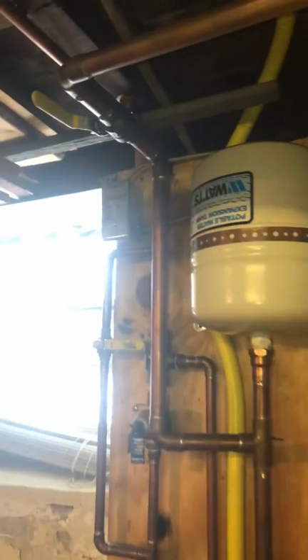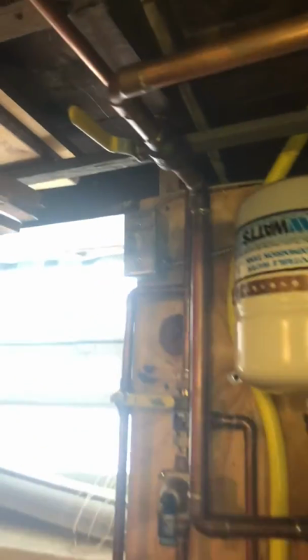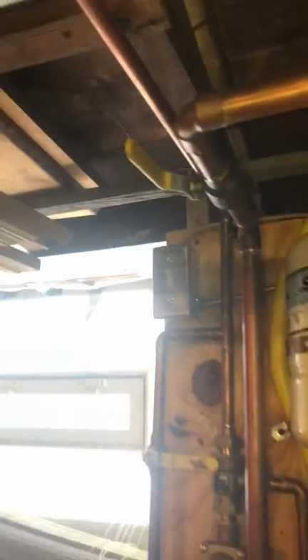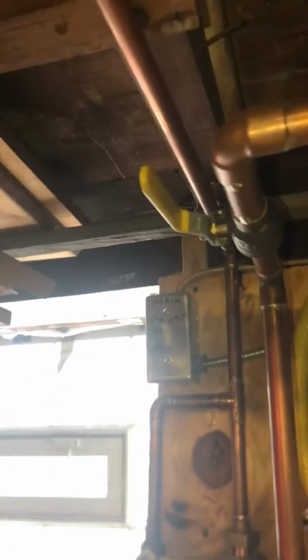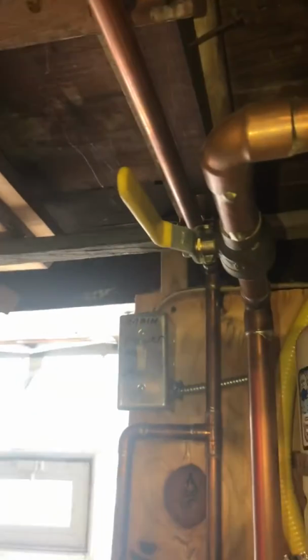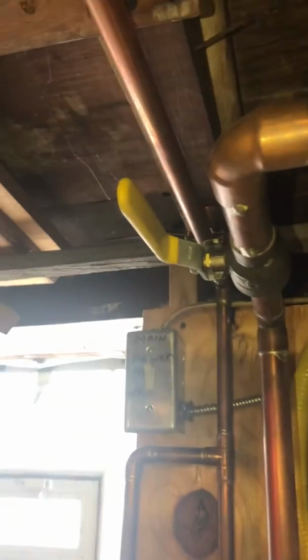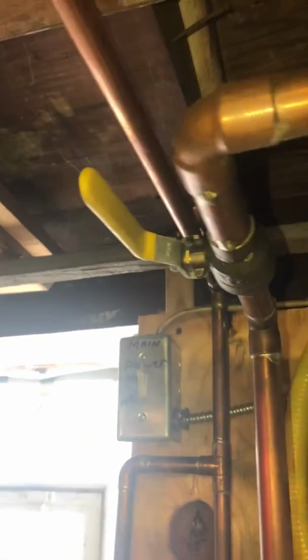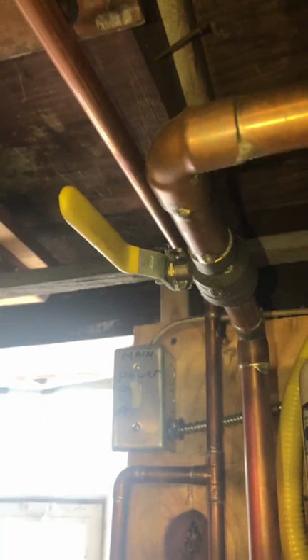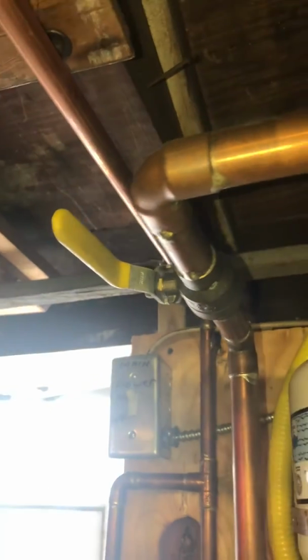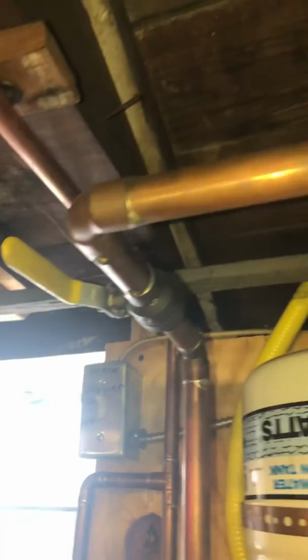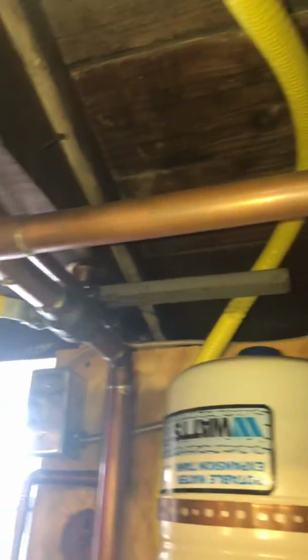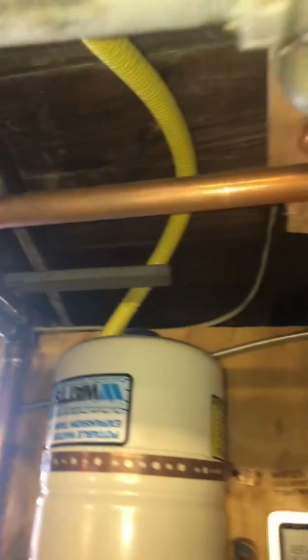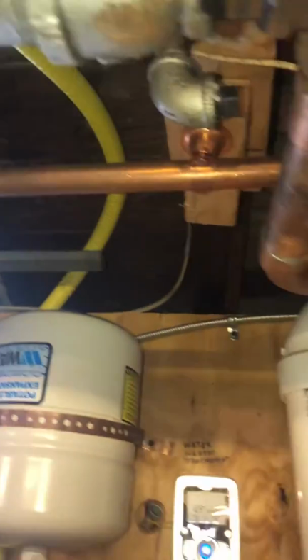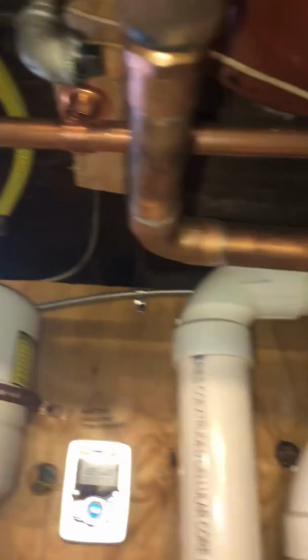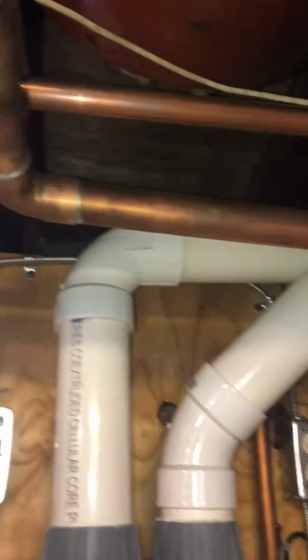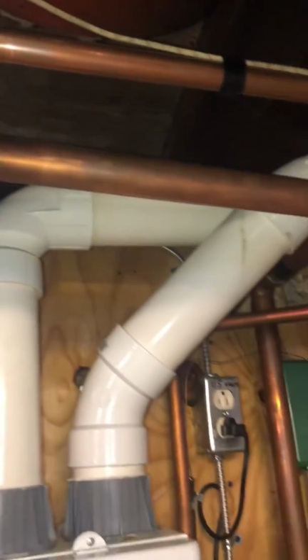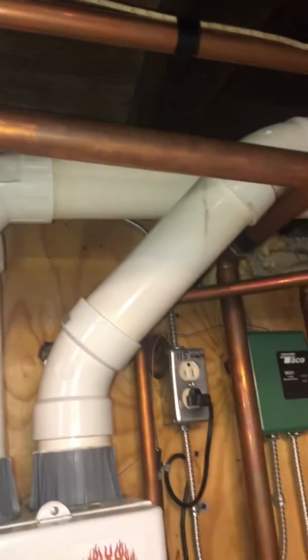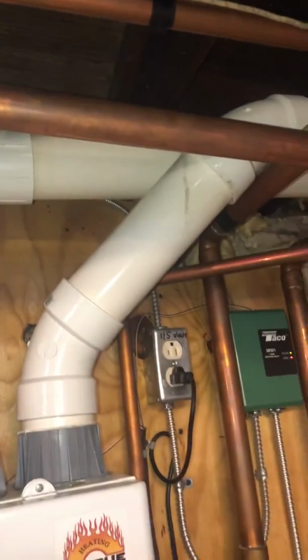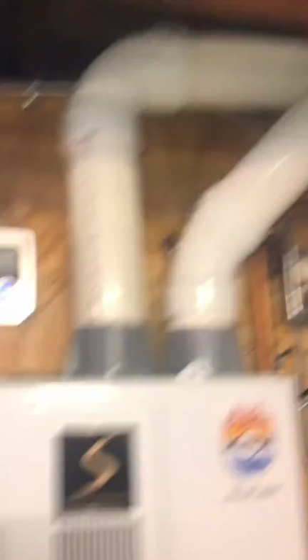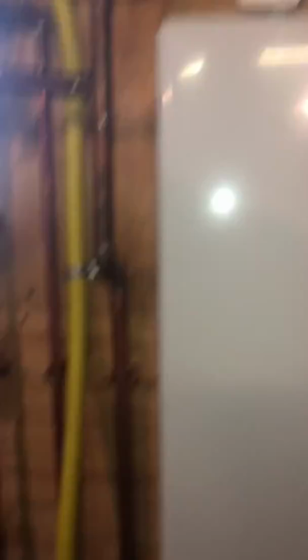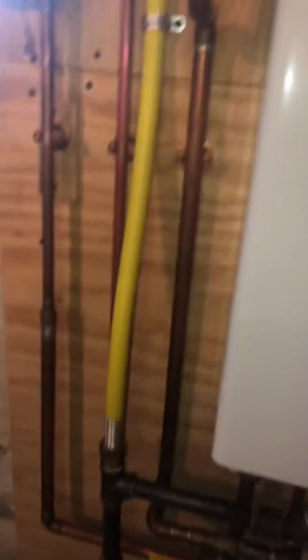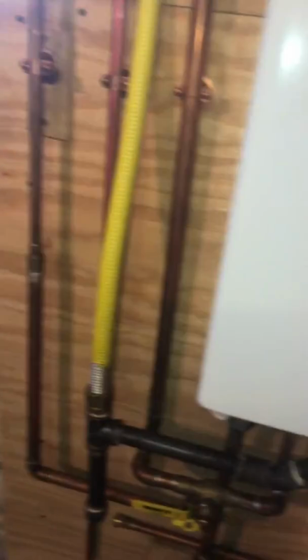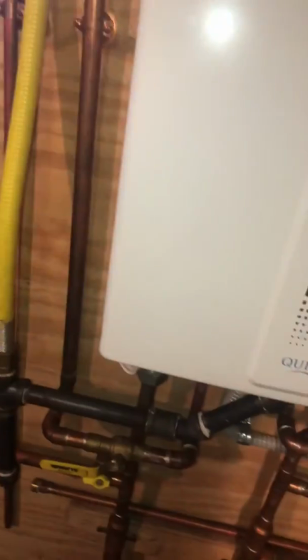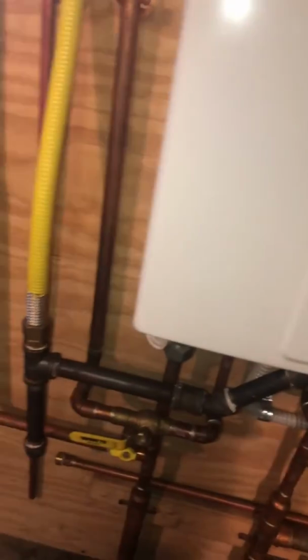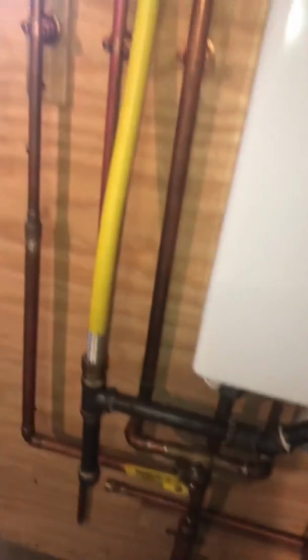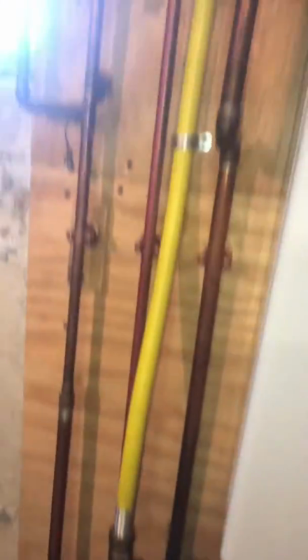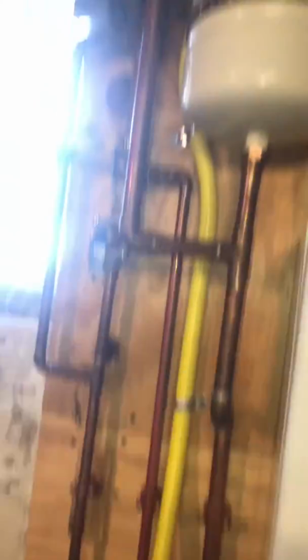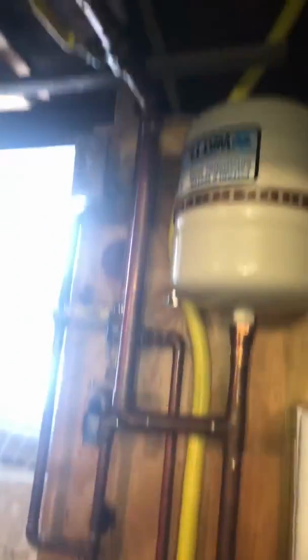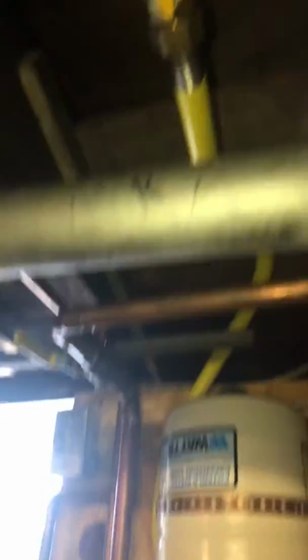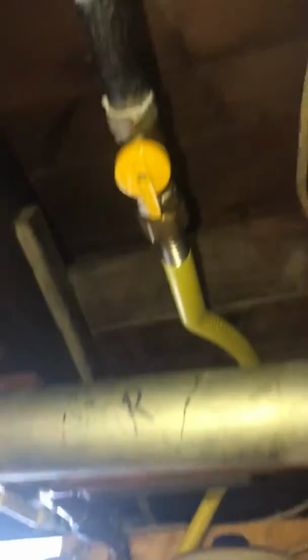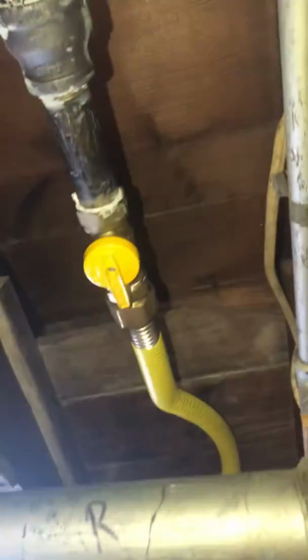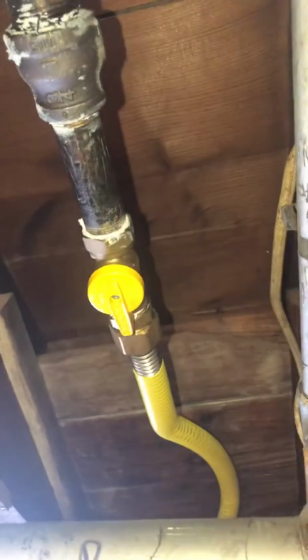Main power is up here on the top. The gas line in is good — it's three-quarter inch — and there's the gas shut-off in the ceiling there.